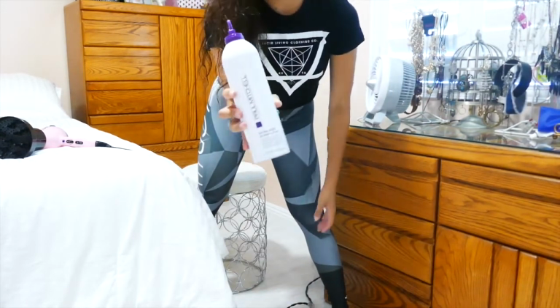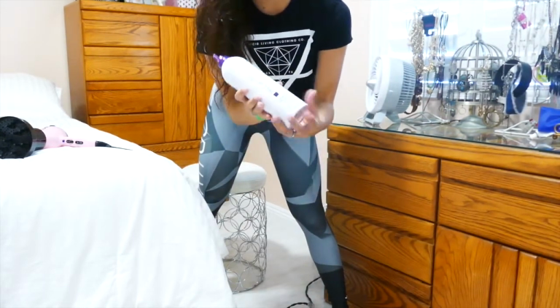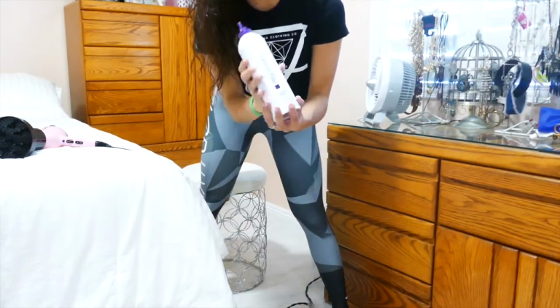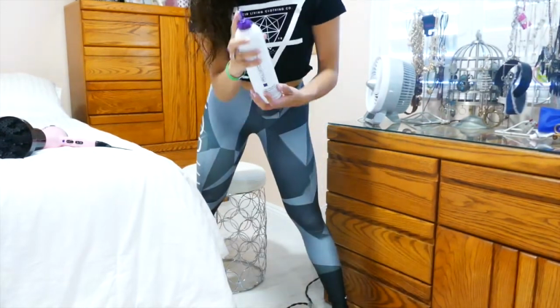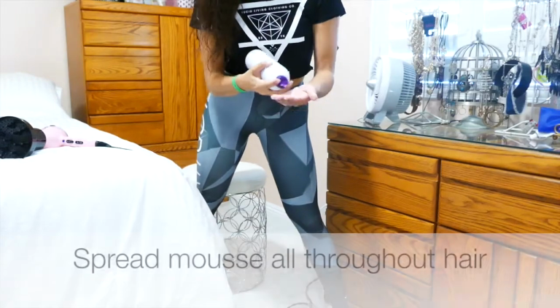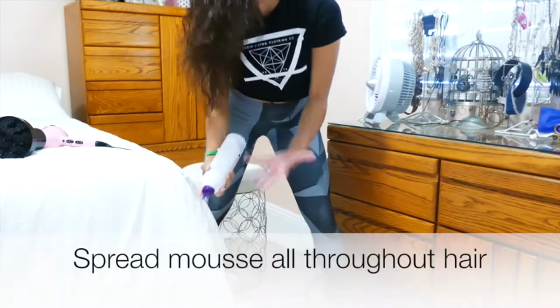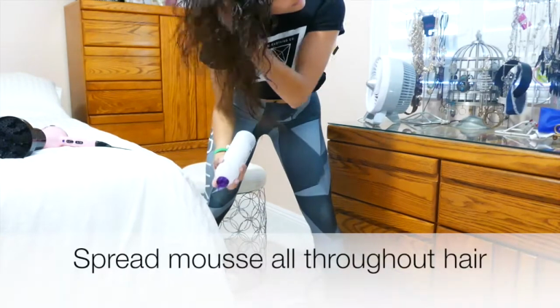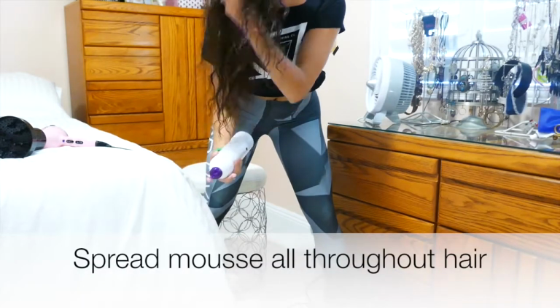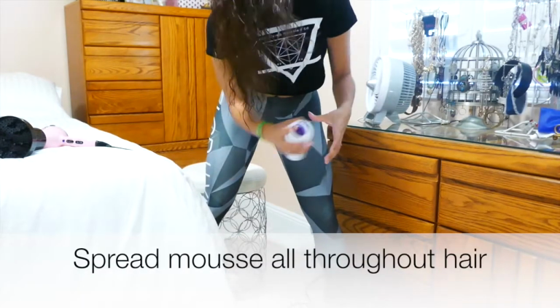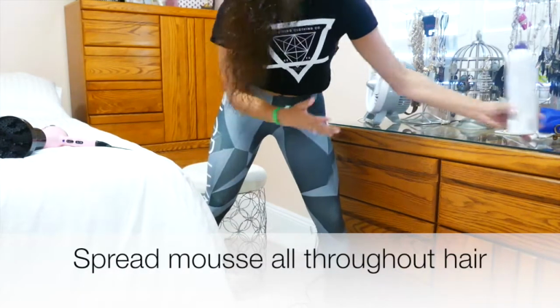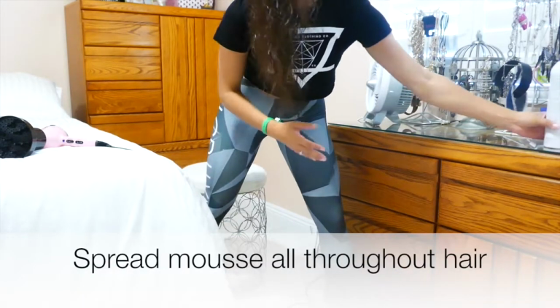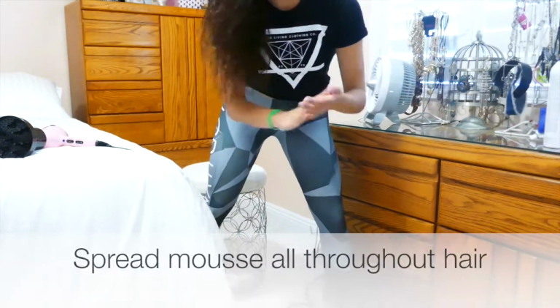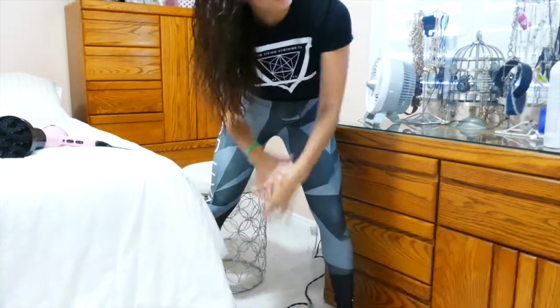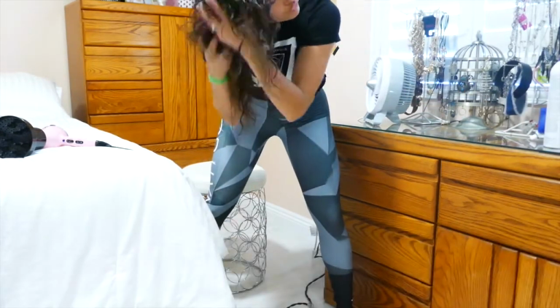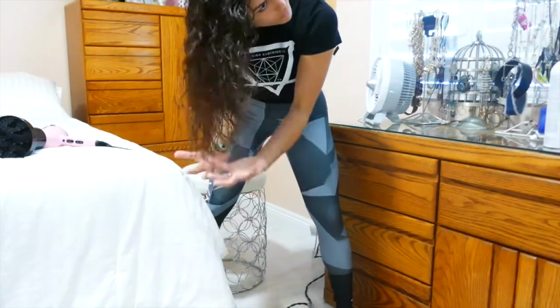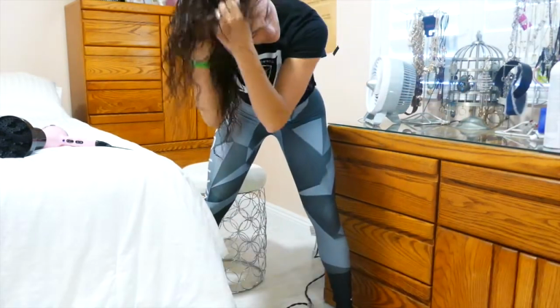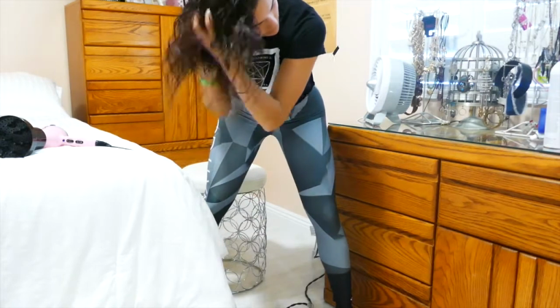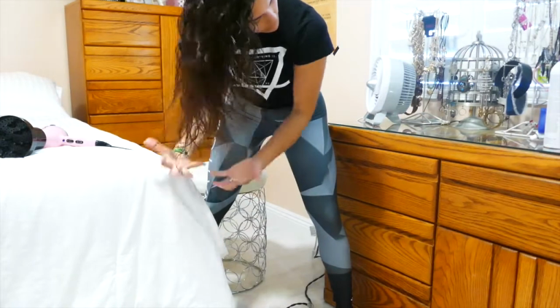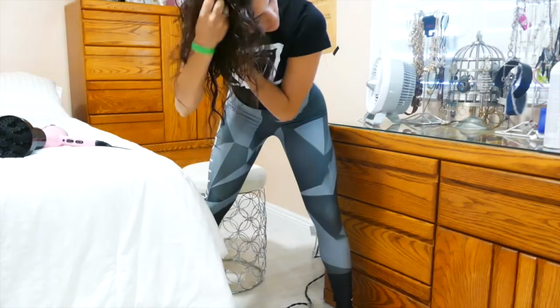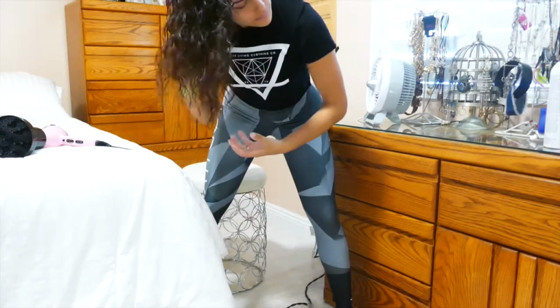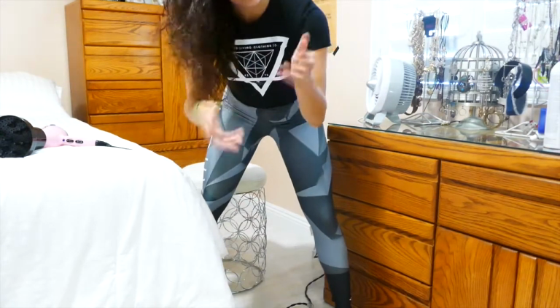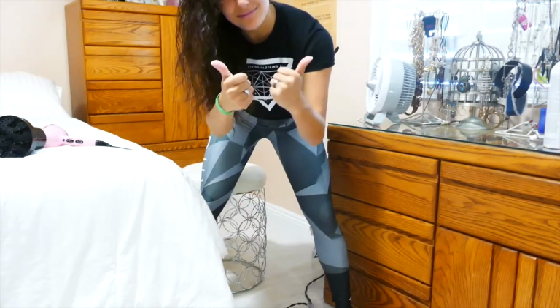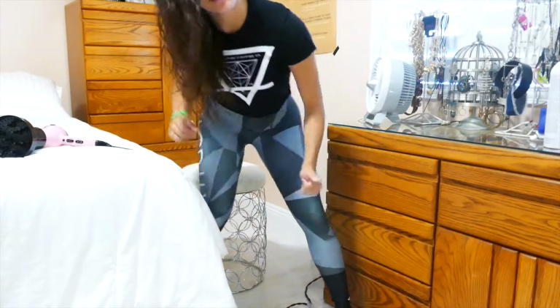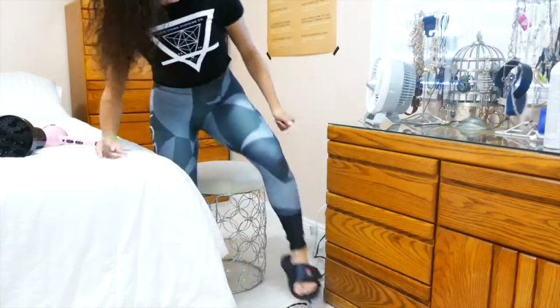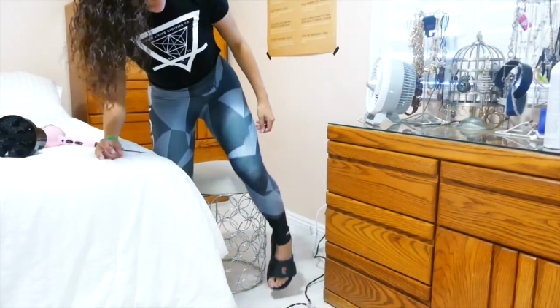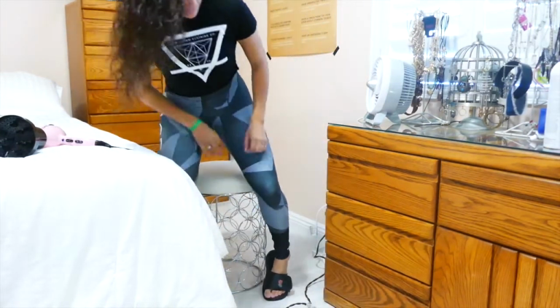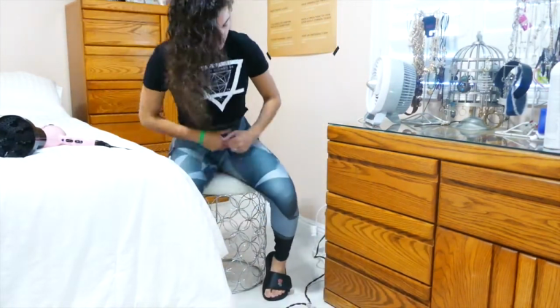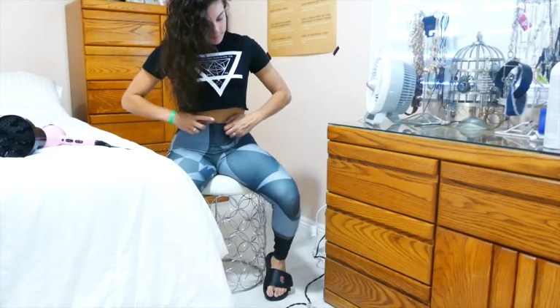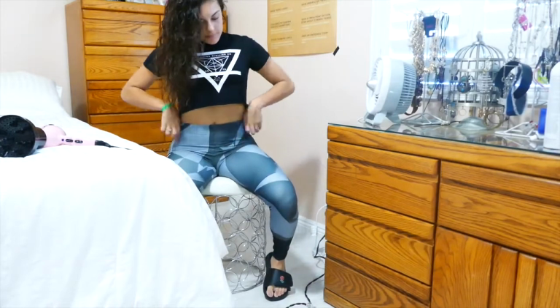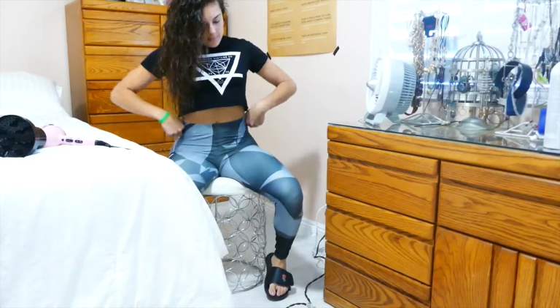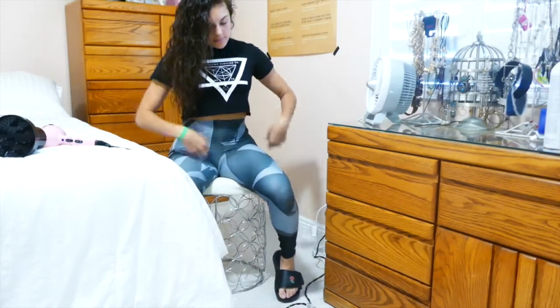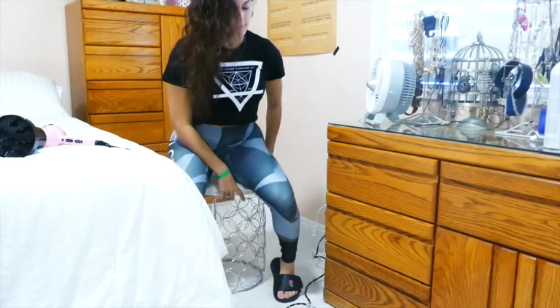I start off with this Paul Mitchell mousse. It's a really strong mousse but it still doesn't make my hair stiff. It's the purple one and I just put that thoroughly all throughout my hair. I already did that step though, so I'm just showing you the bottle.